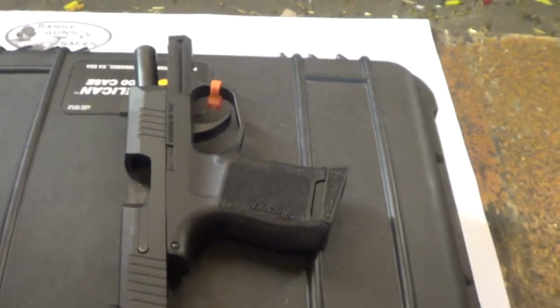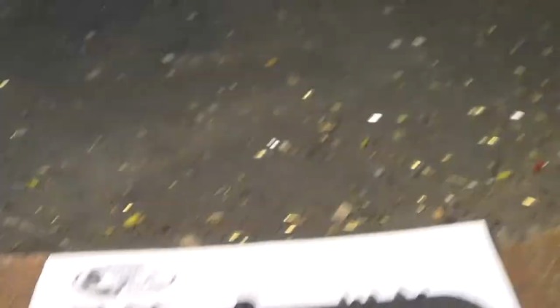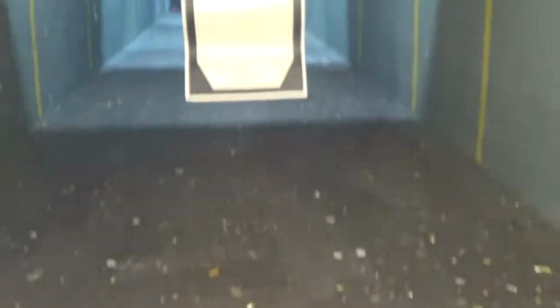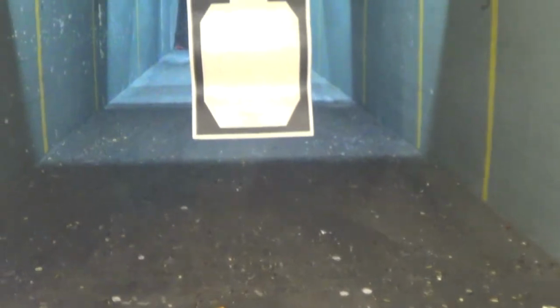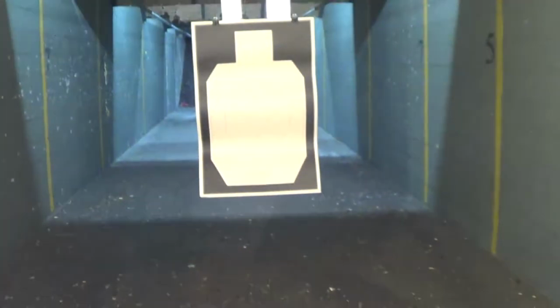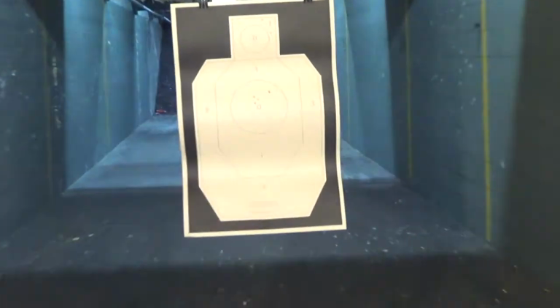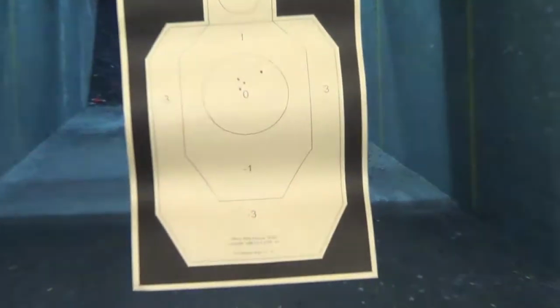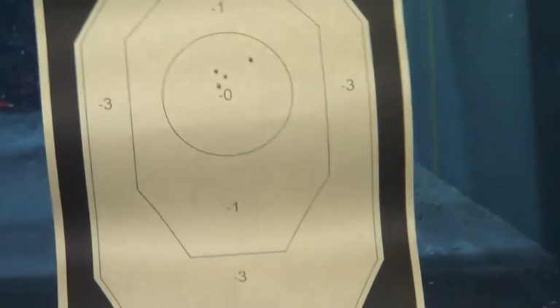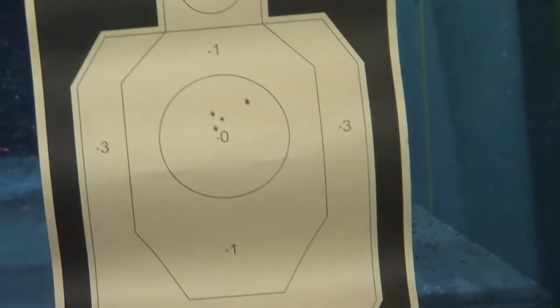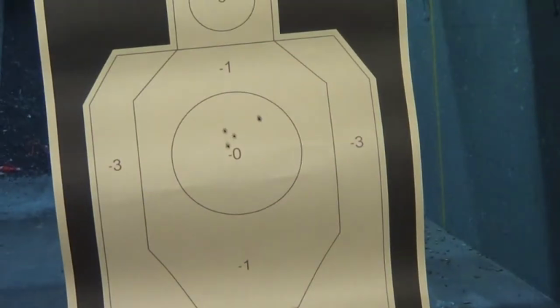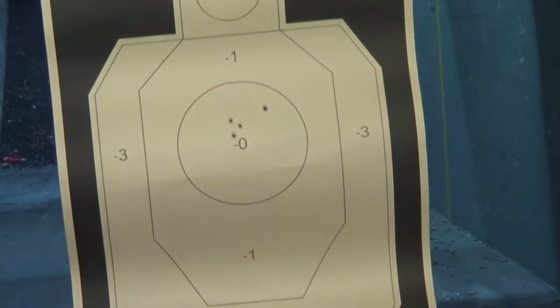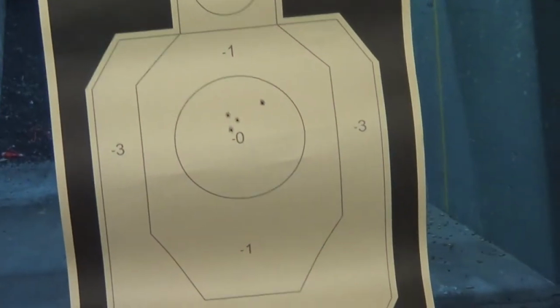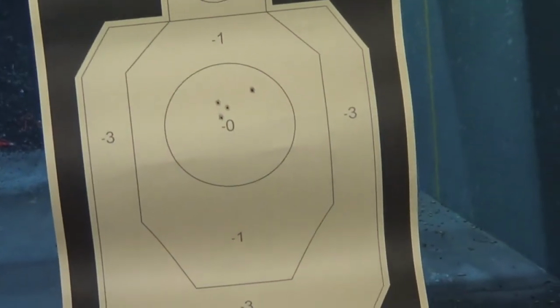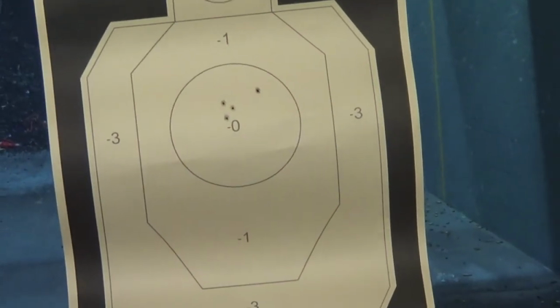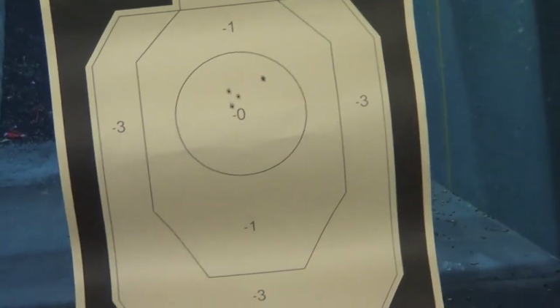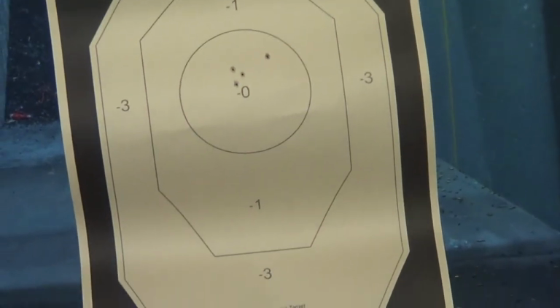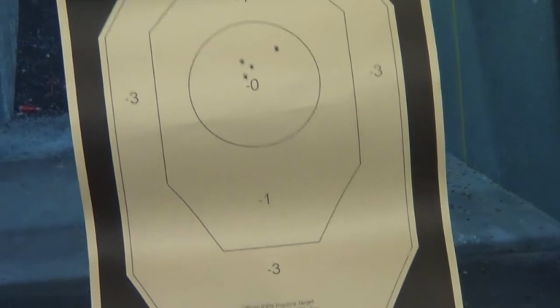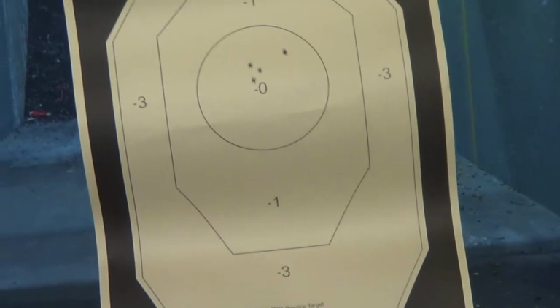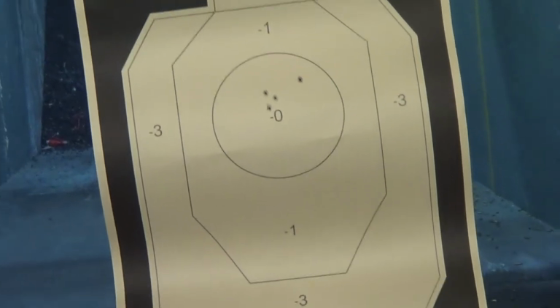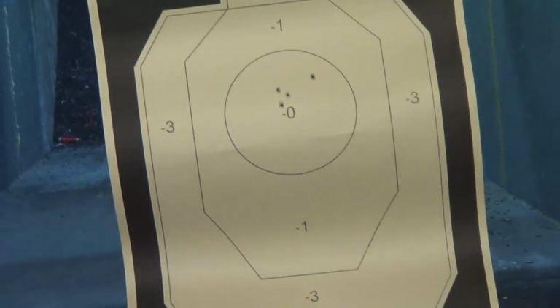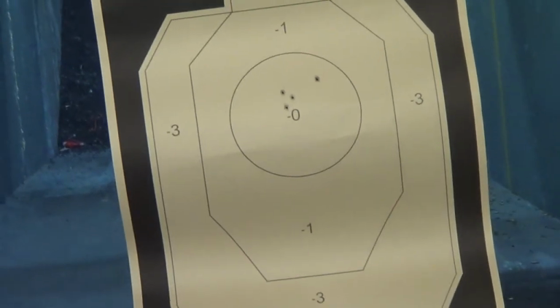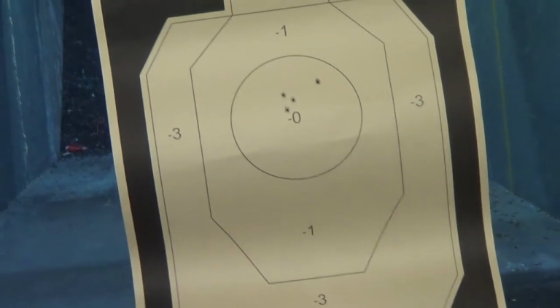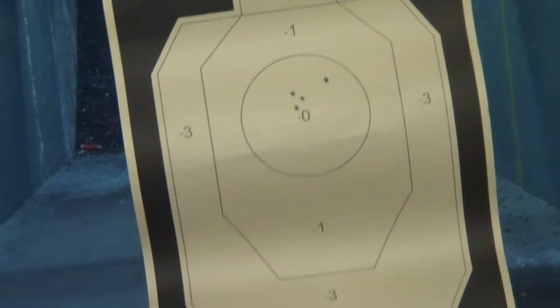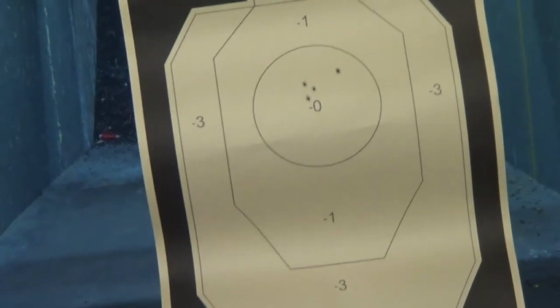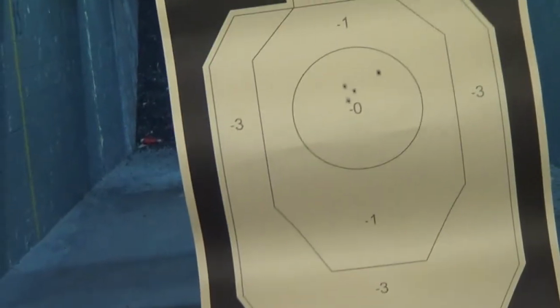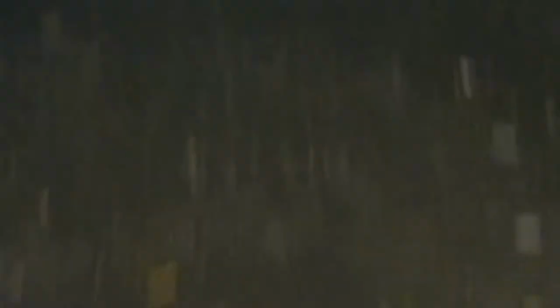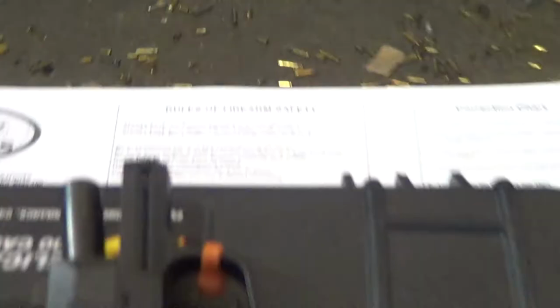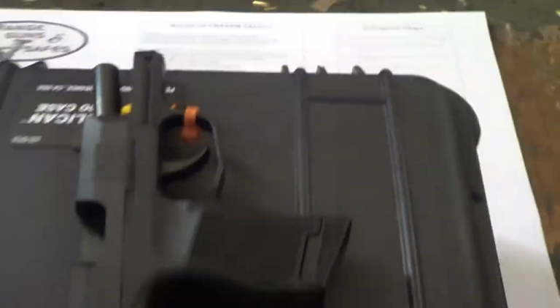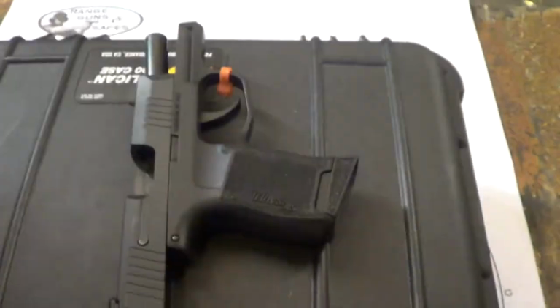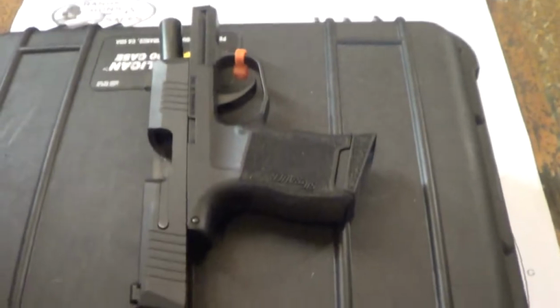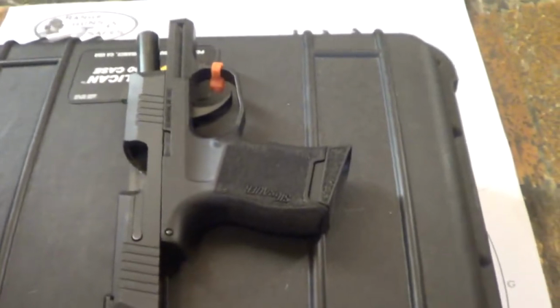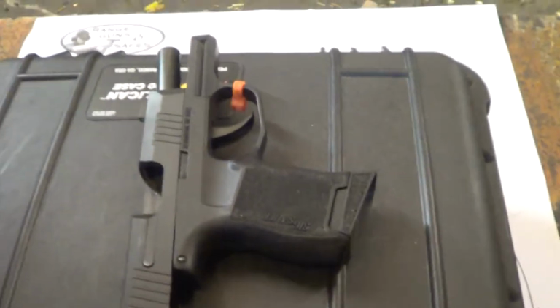Fast Five at only 3 yards, seeing if I can hold them all within that circle or not. I'm kind of curious how much slower my splits are — they're feeling a little bit slower than what I'm used to. I'm talking about swan and pistol though.